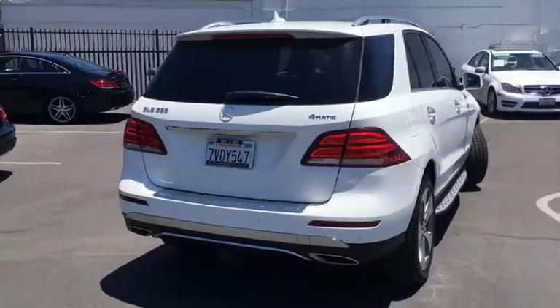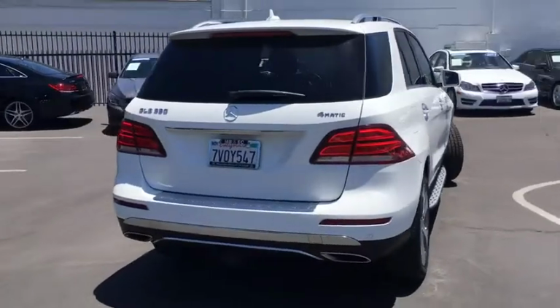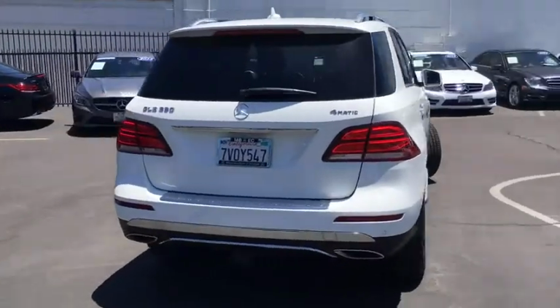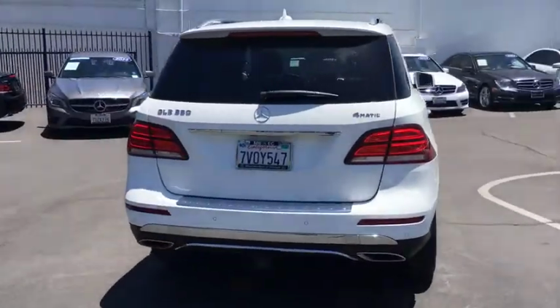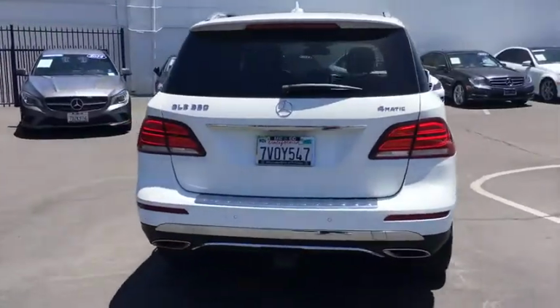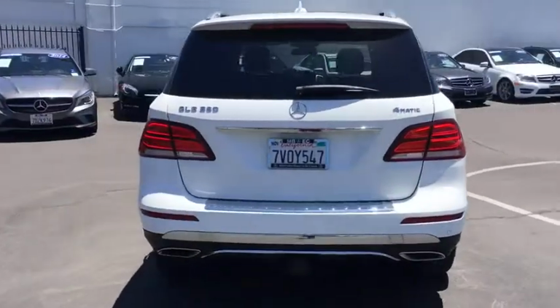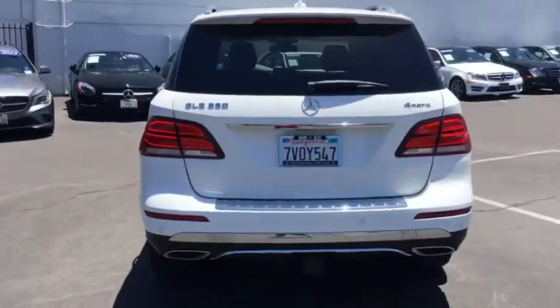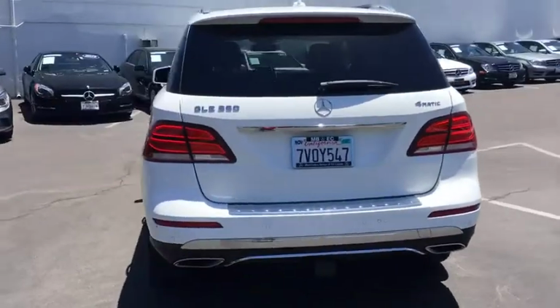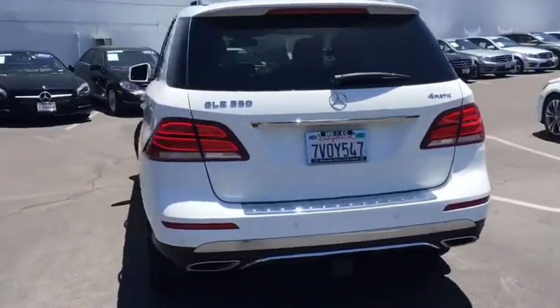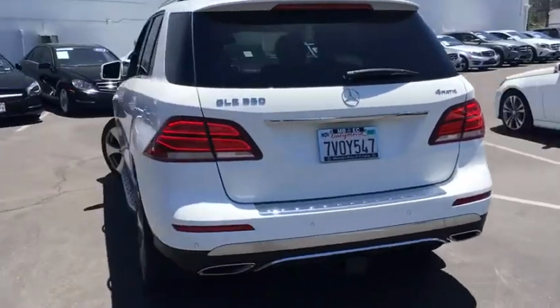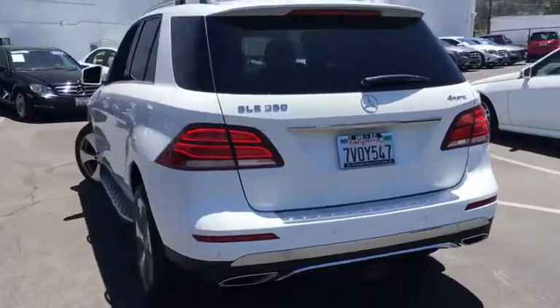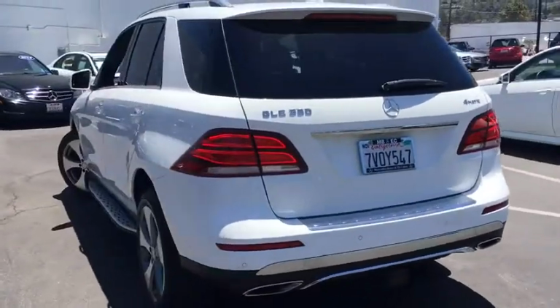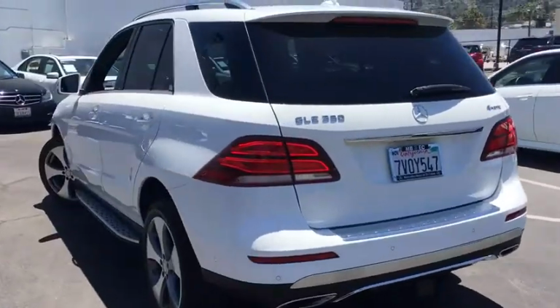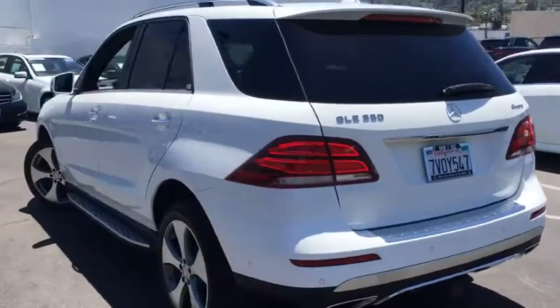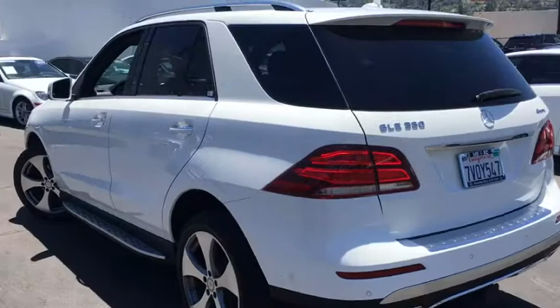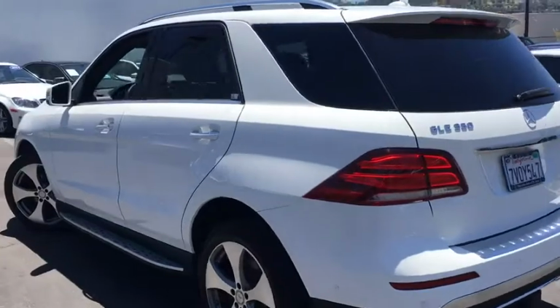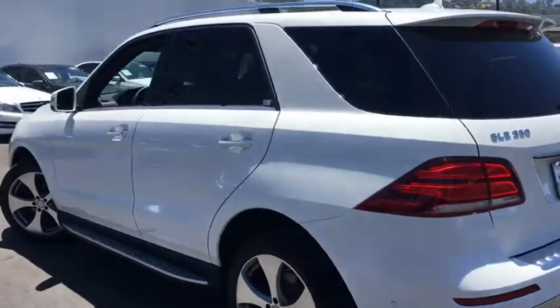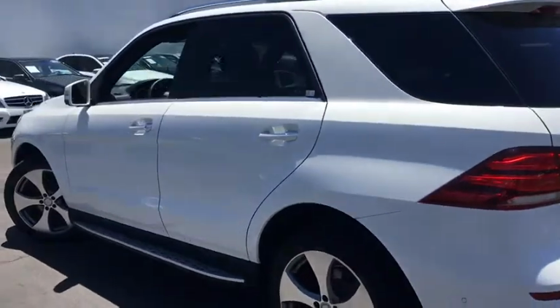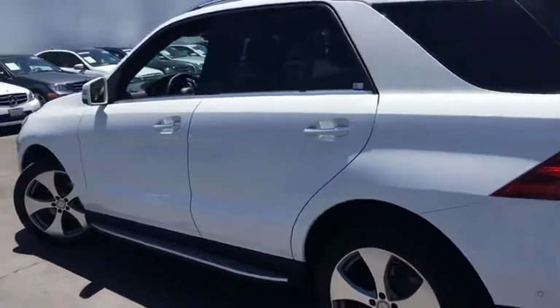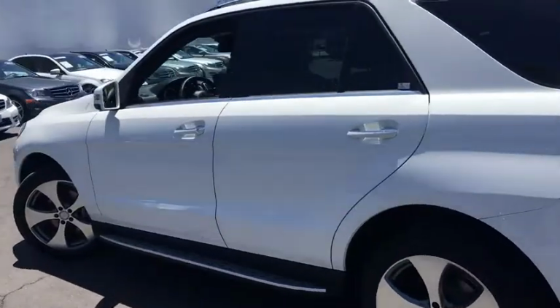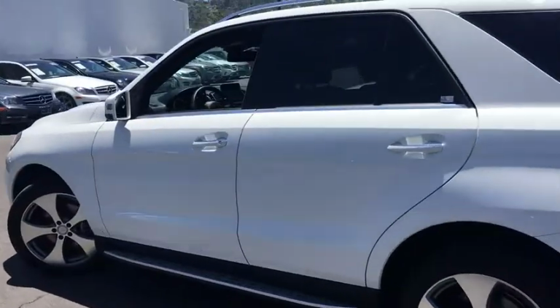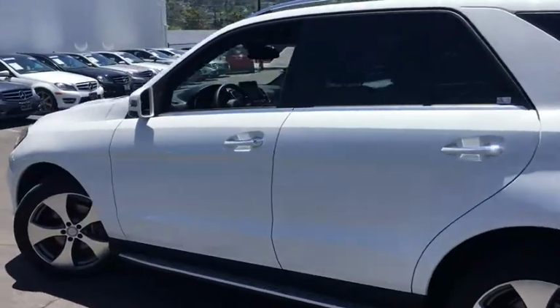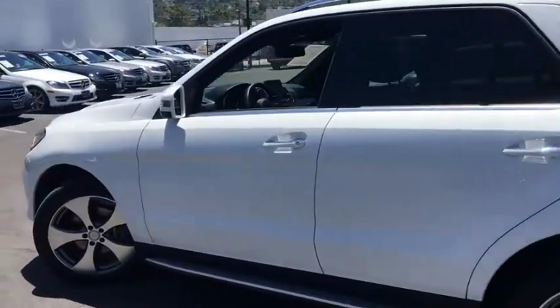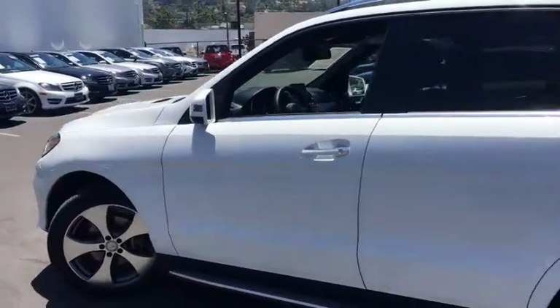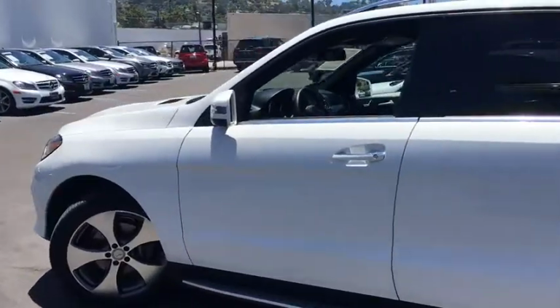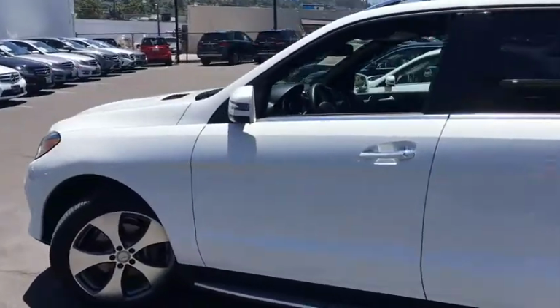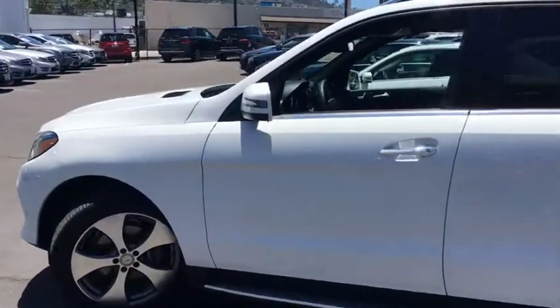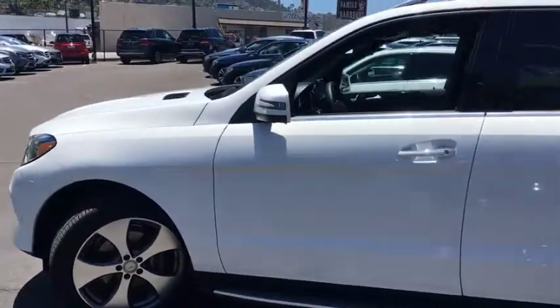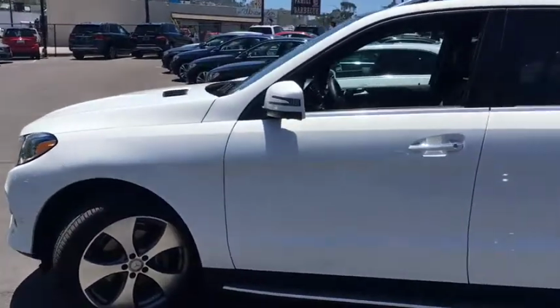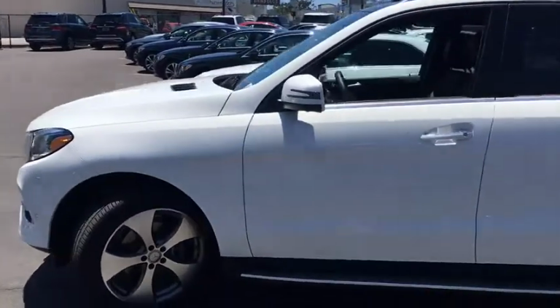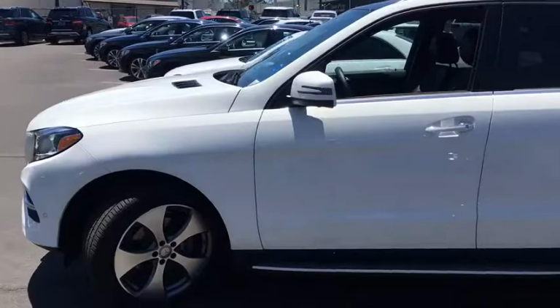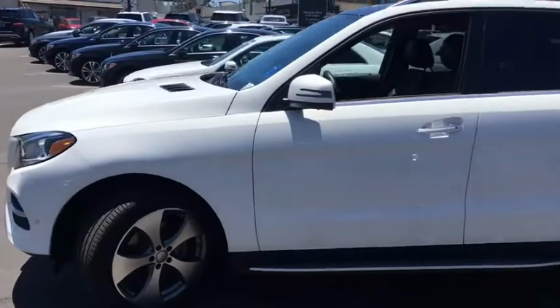It comes with beautiful, serene-looking interiors and a command system that is close by to access every setting under the sun. This vehicle has less than 10,000 miles.